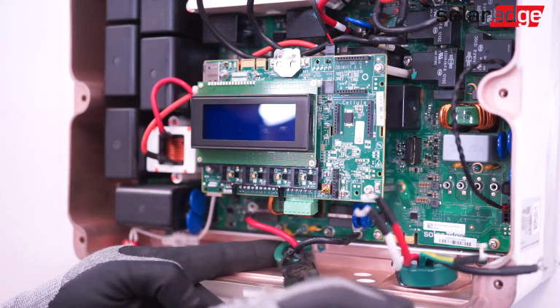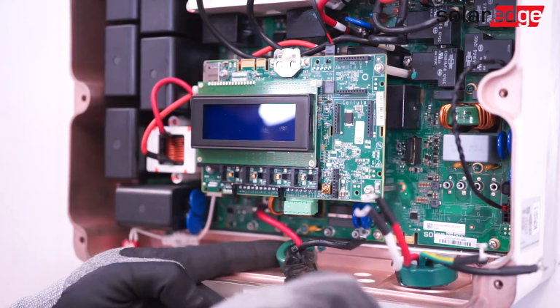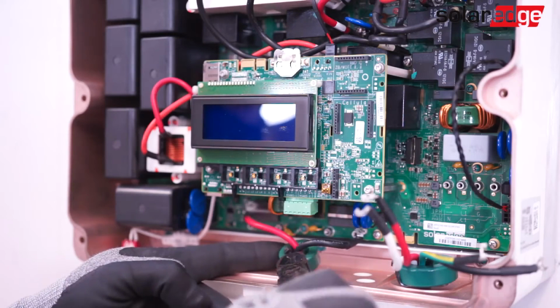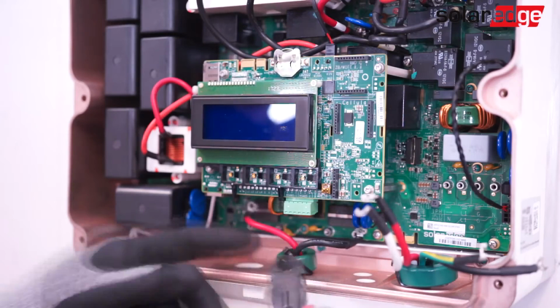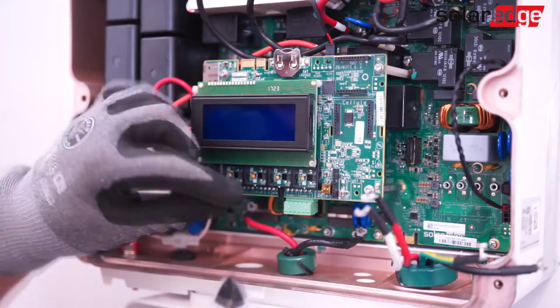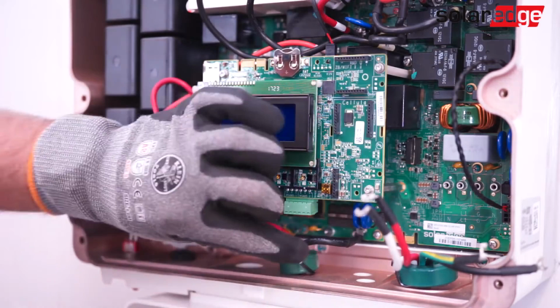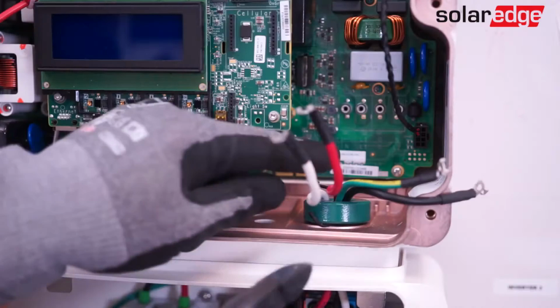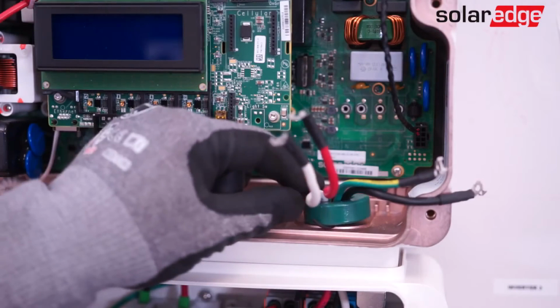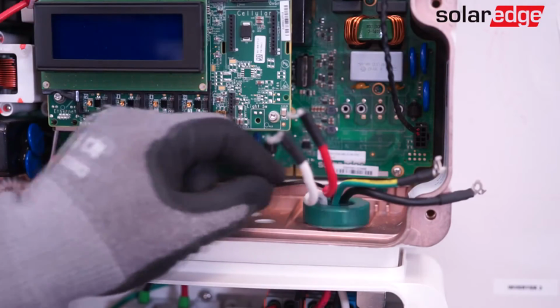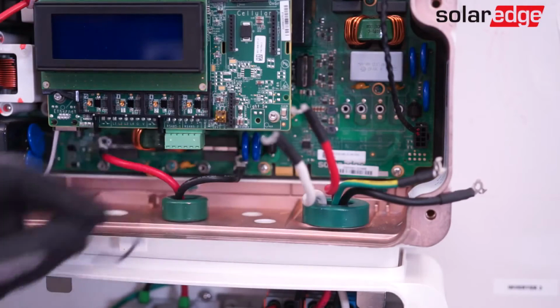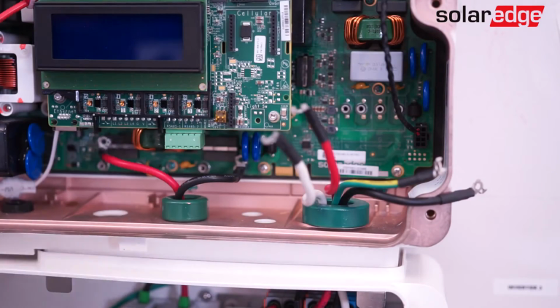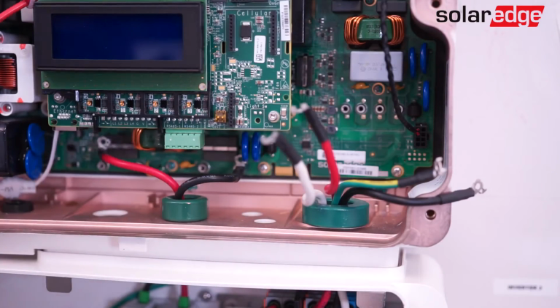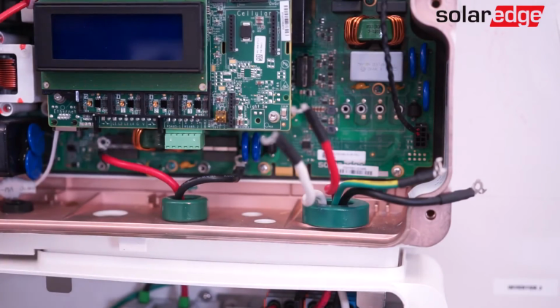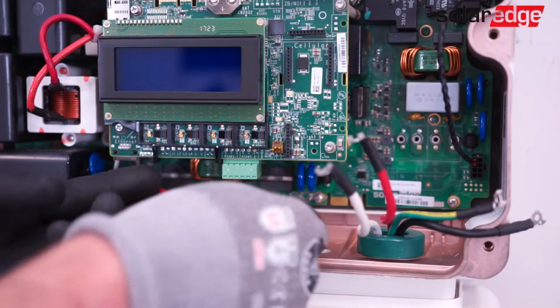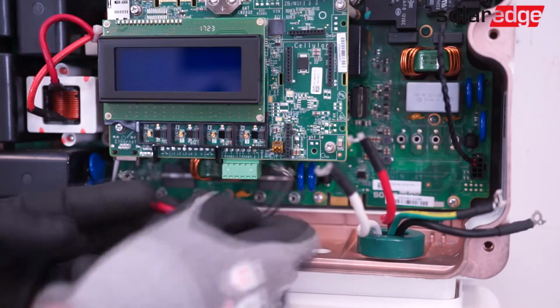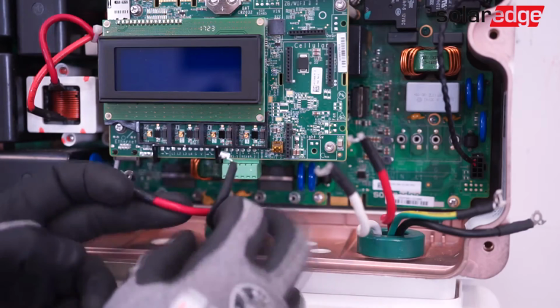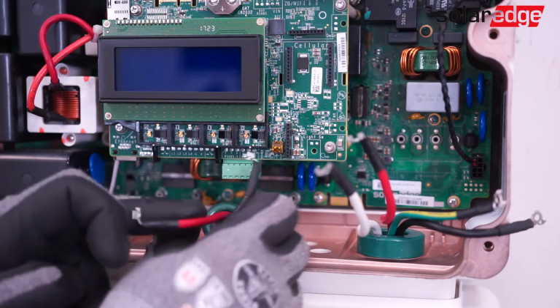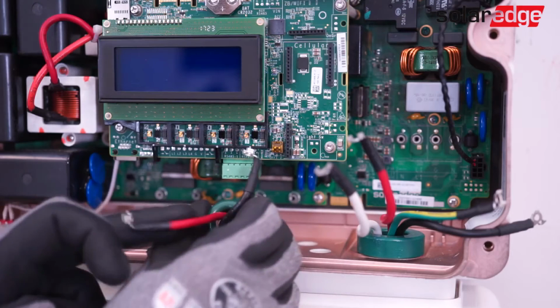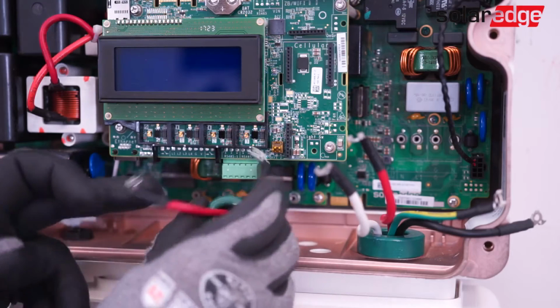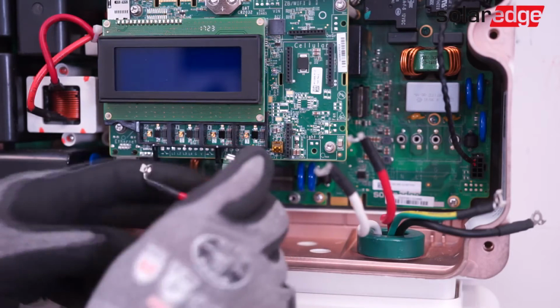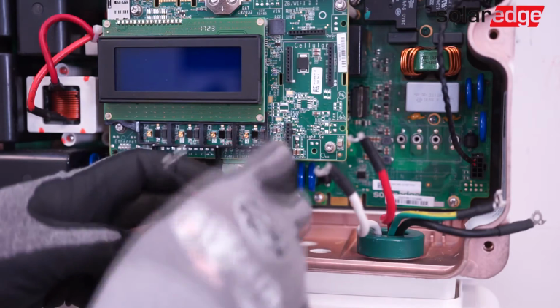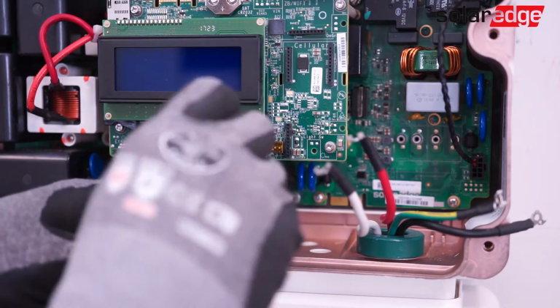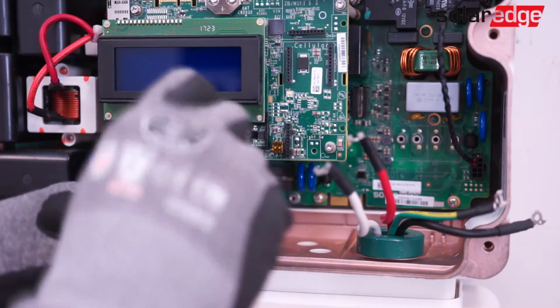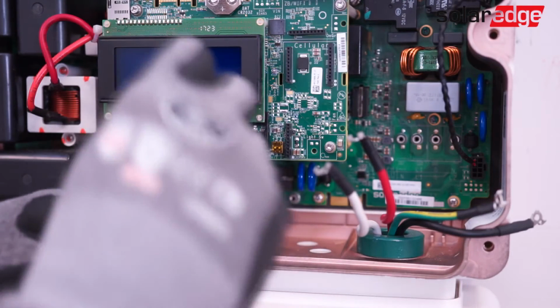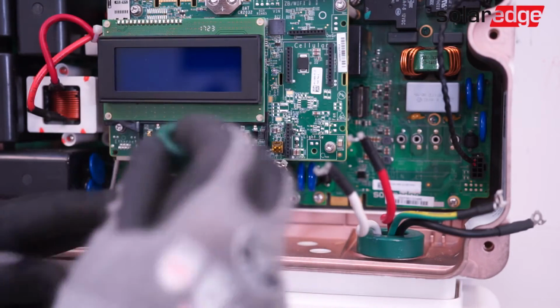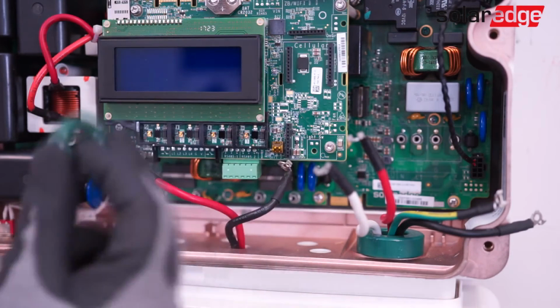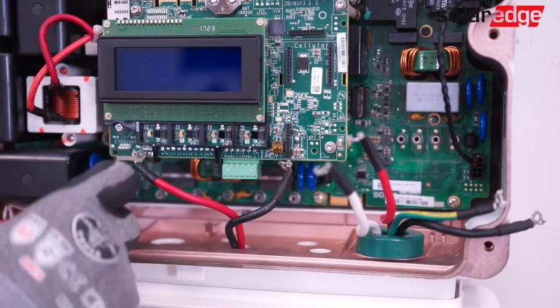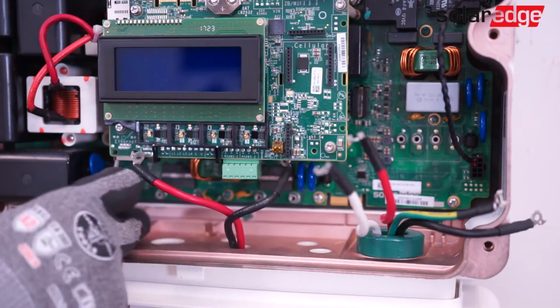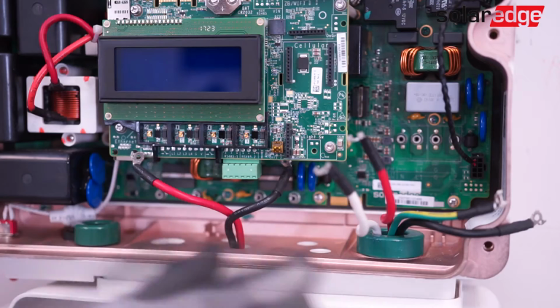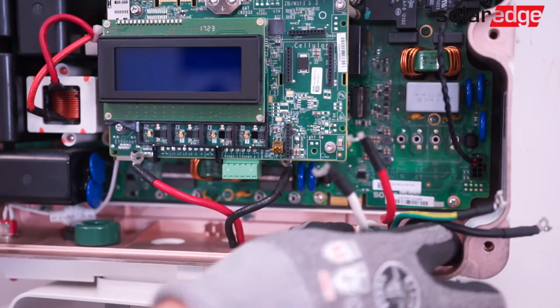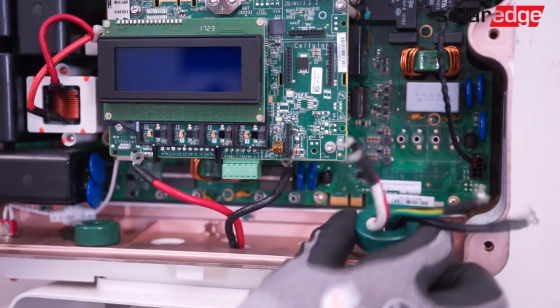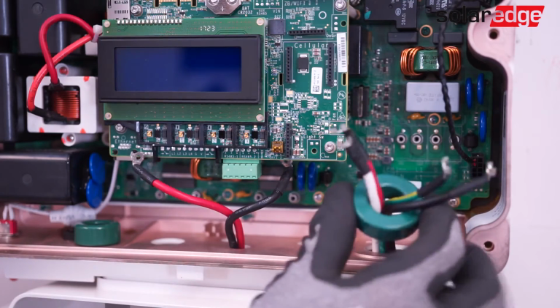Next, remove the chokes that are around the AC and DC conductors. Place the DC choke in a safe location for future use. The AC choke does not need to be saved — the new upper cabinet has an AC choke pre-installed.